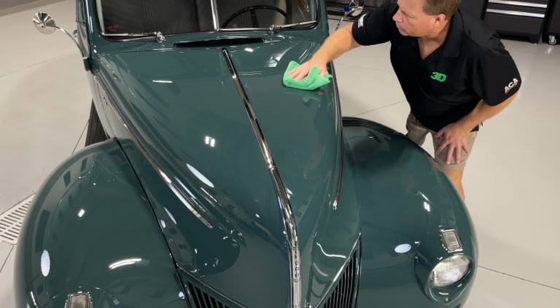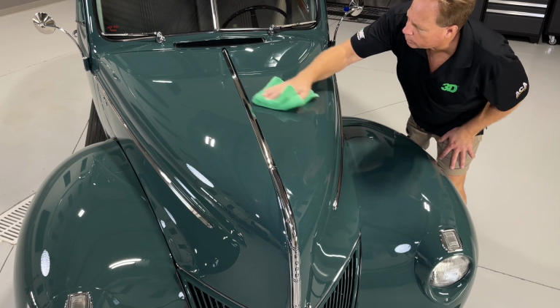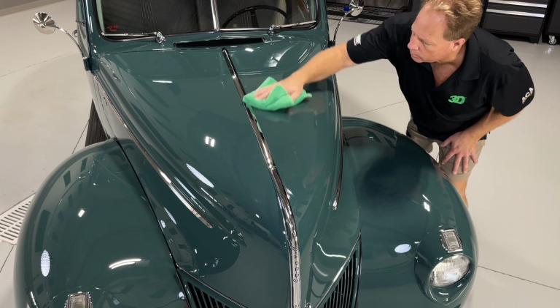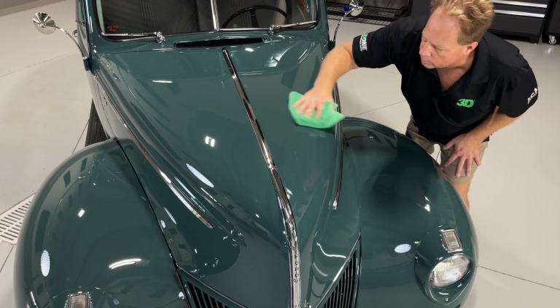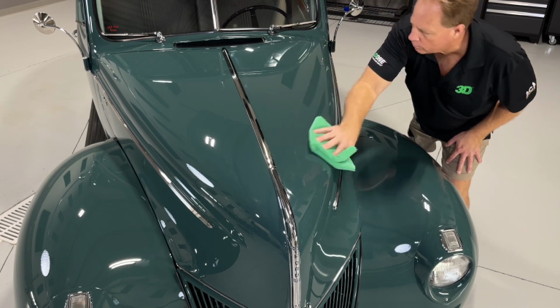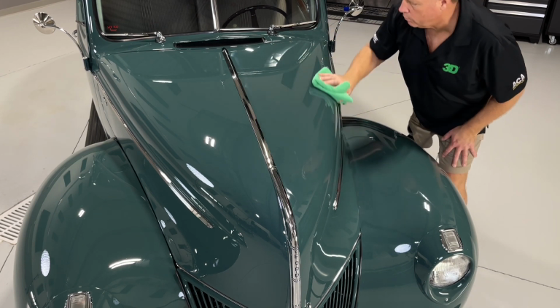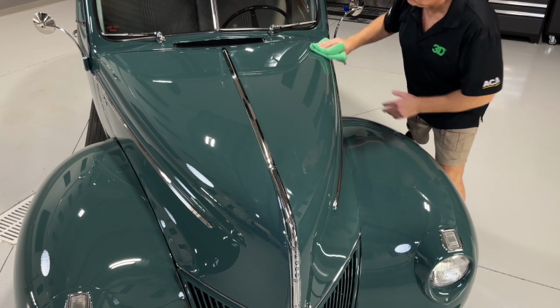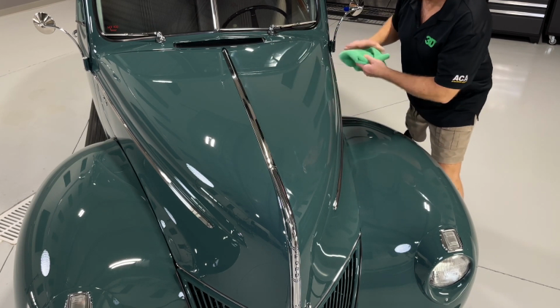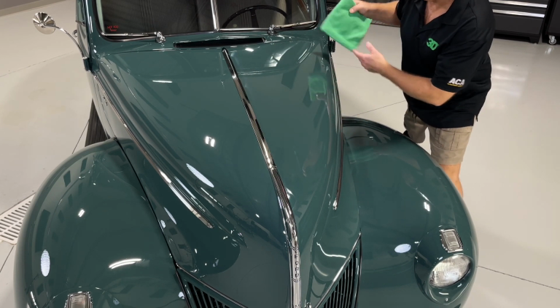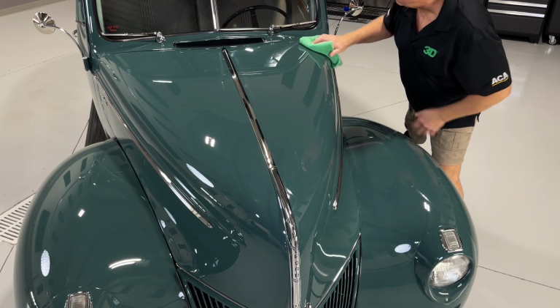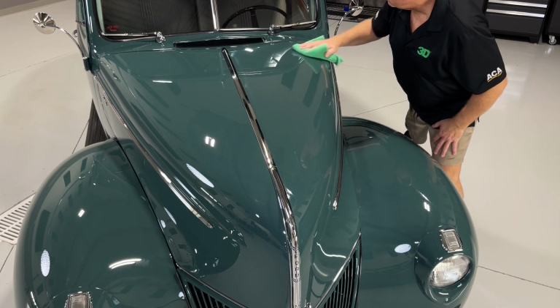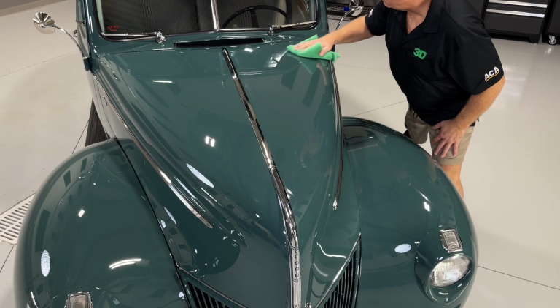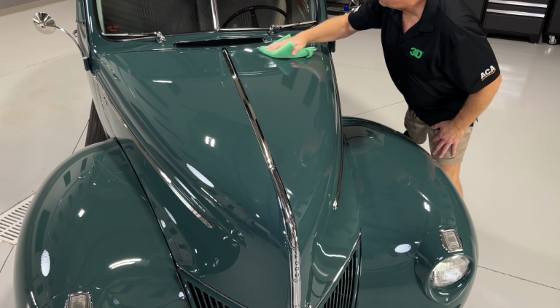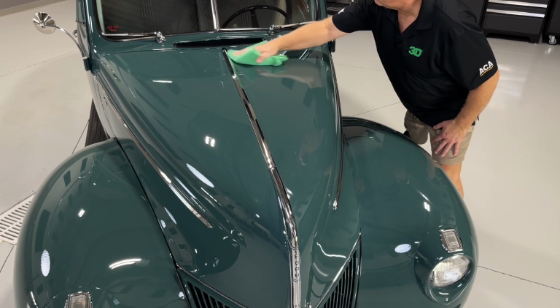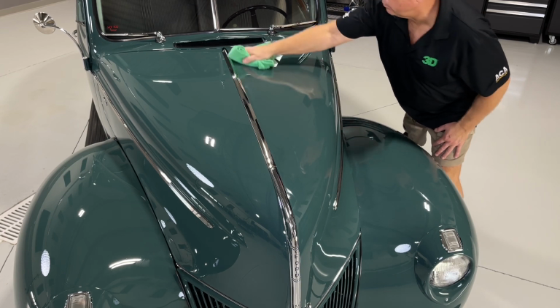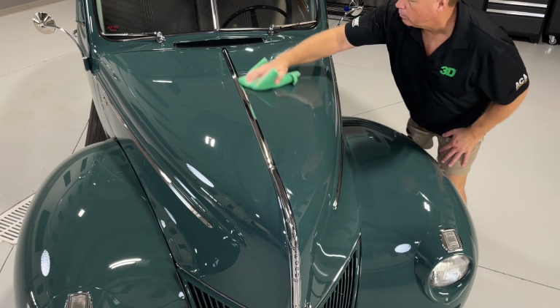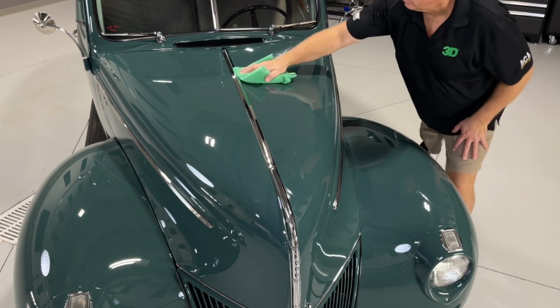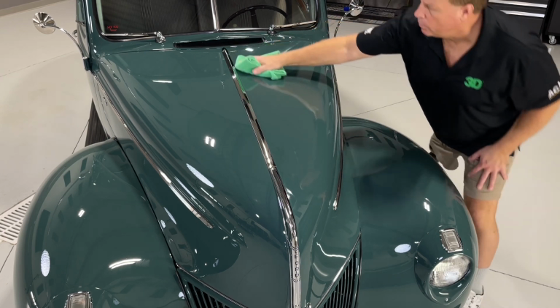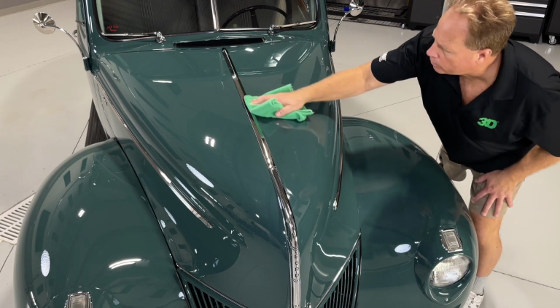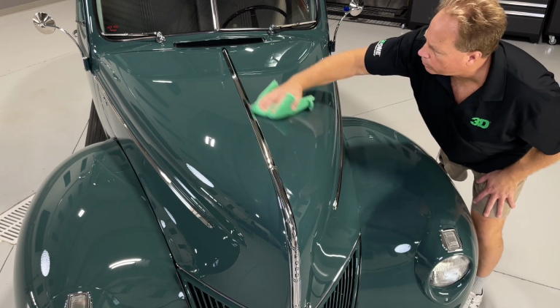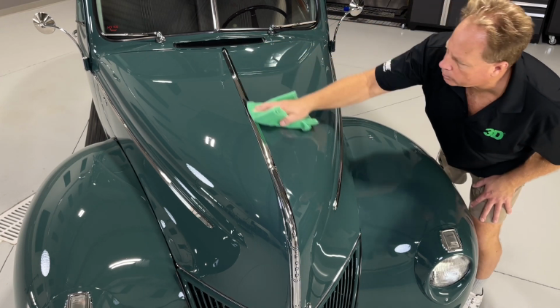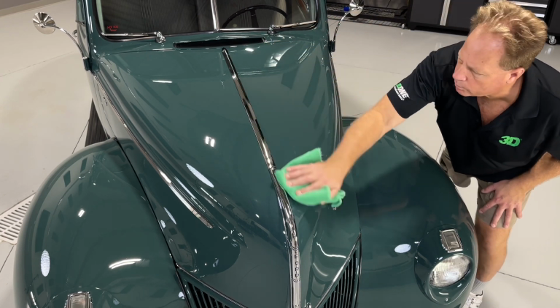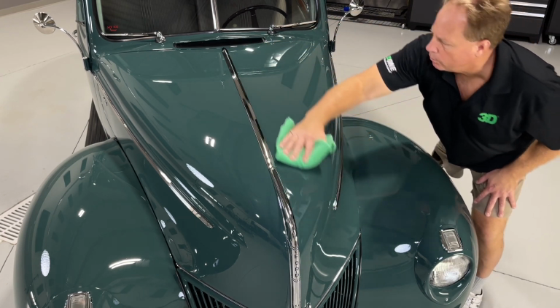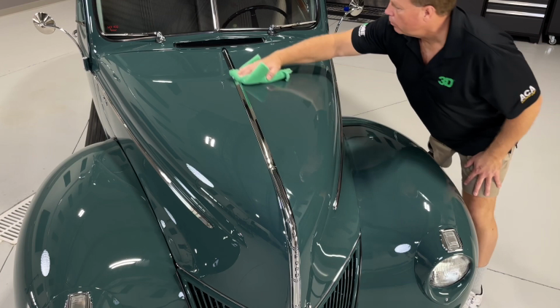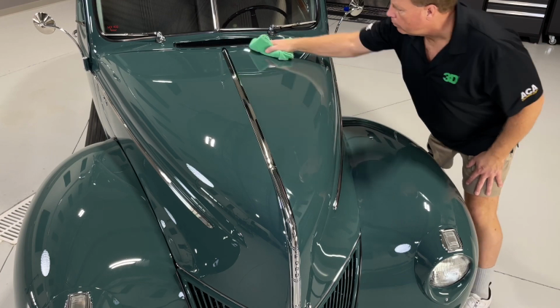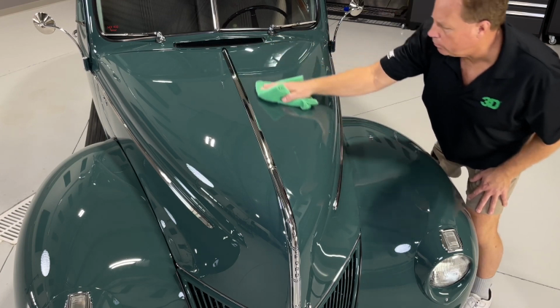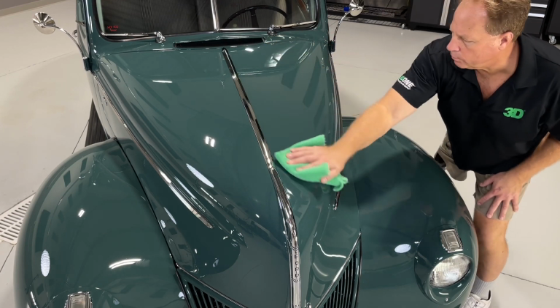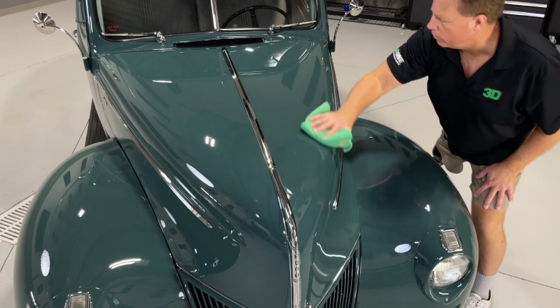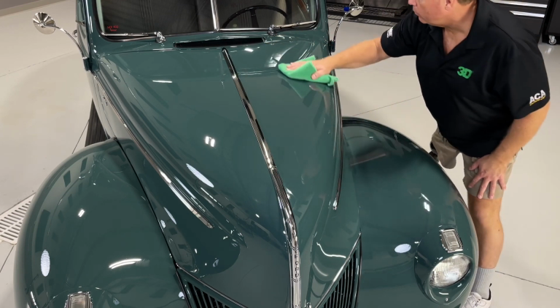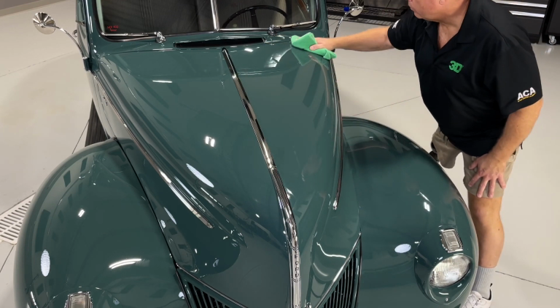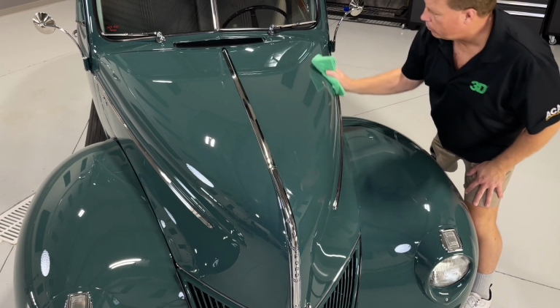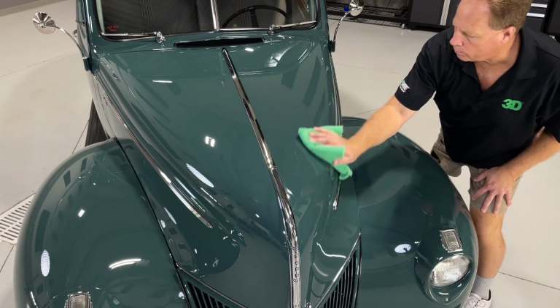This coating is not only hydrophobic, but also oleophobic, which means that it rejects oils, making it the perfect protection against a wider spectrum of contaminants.